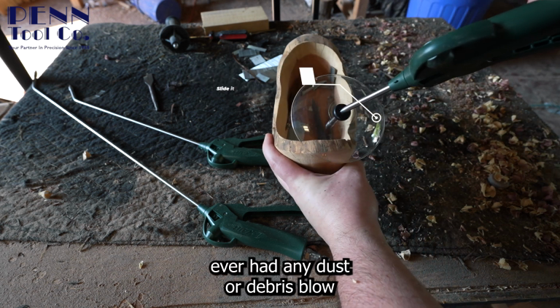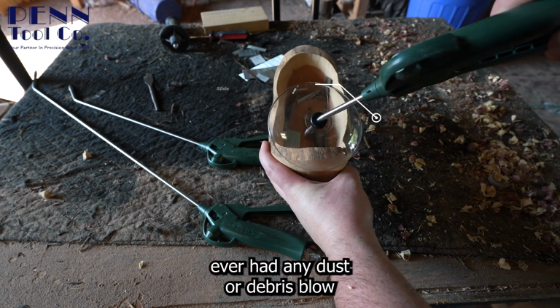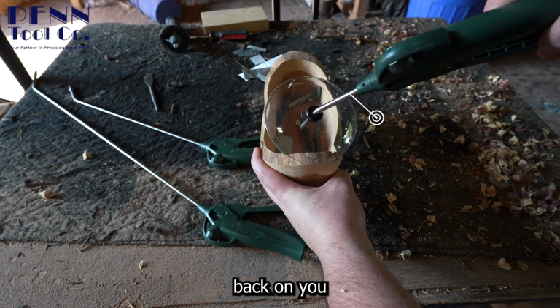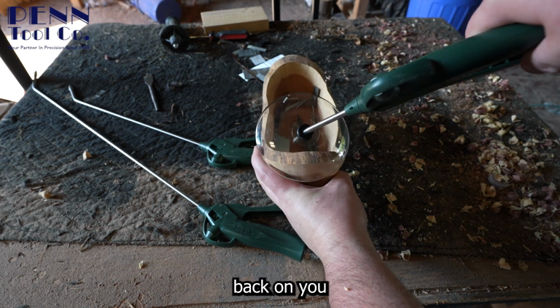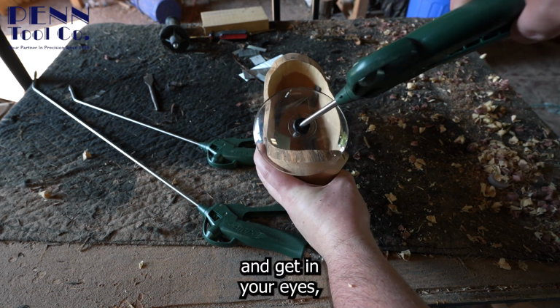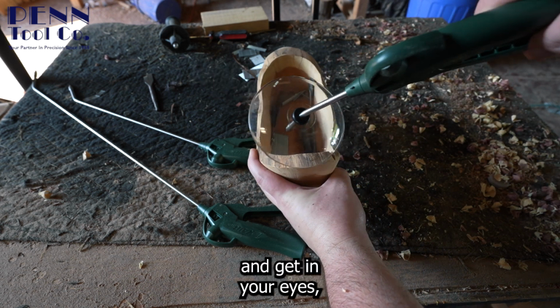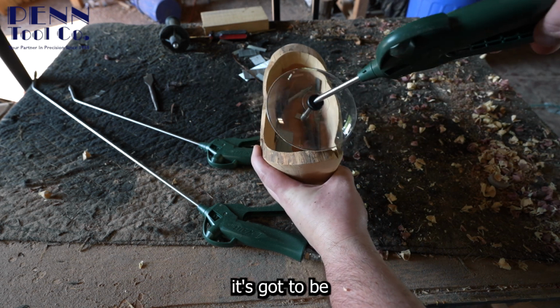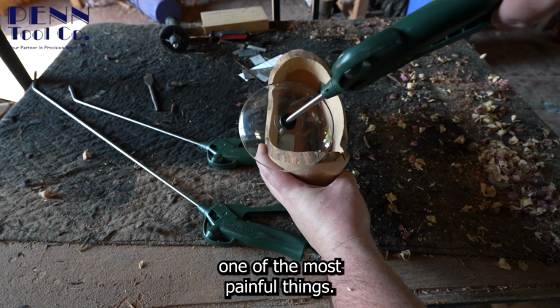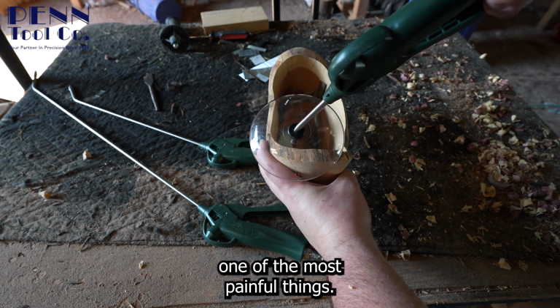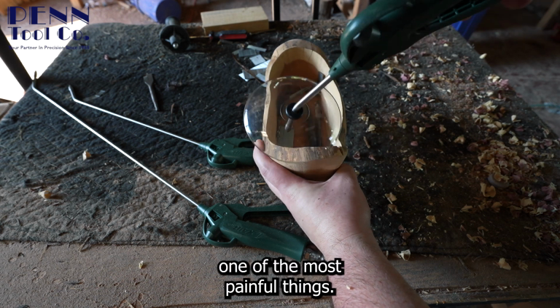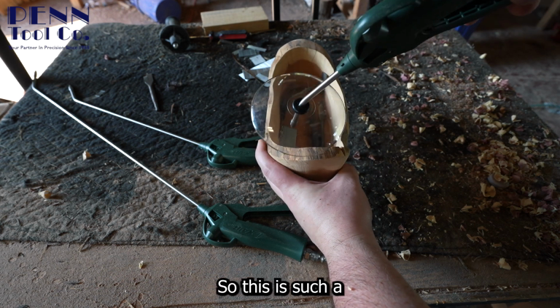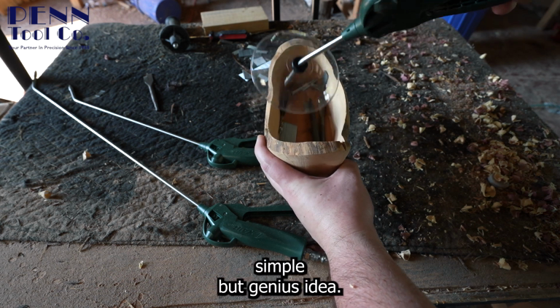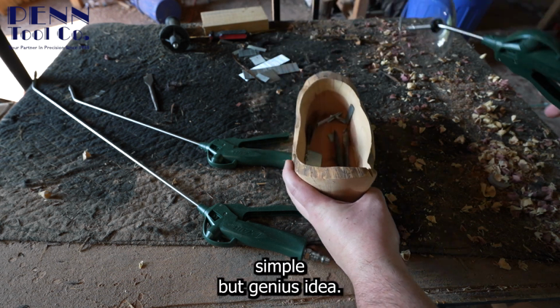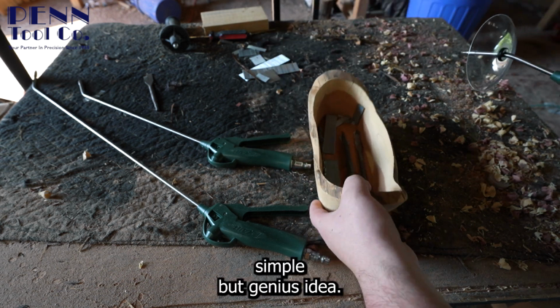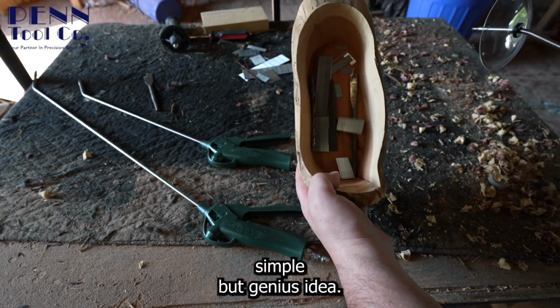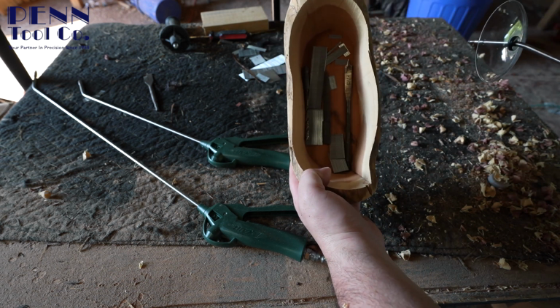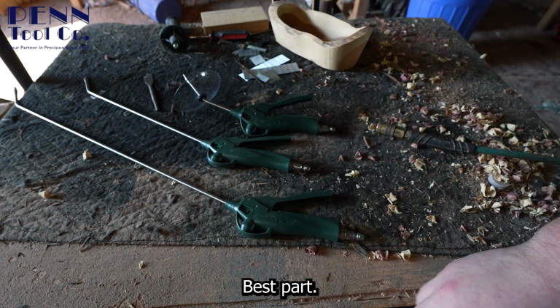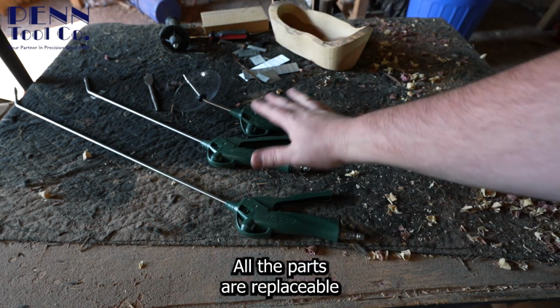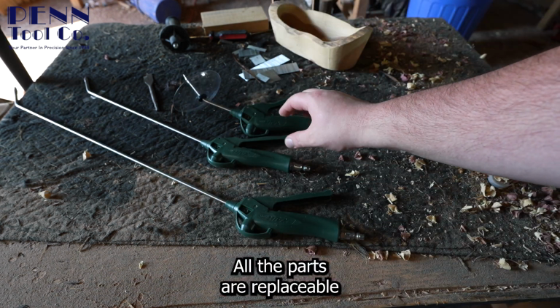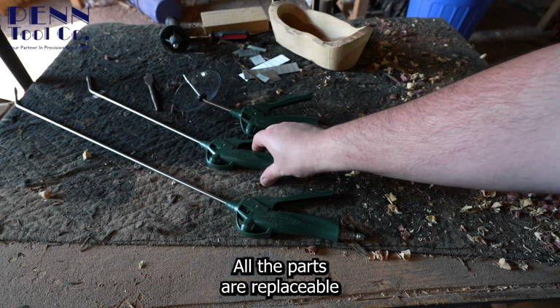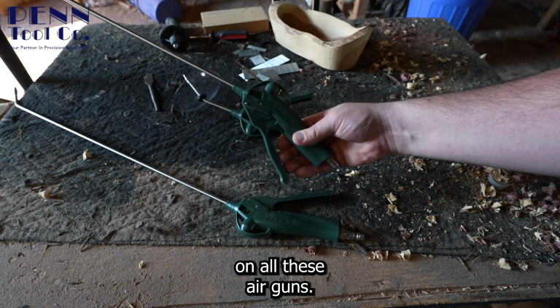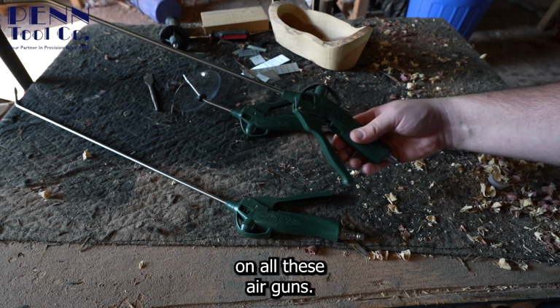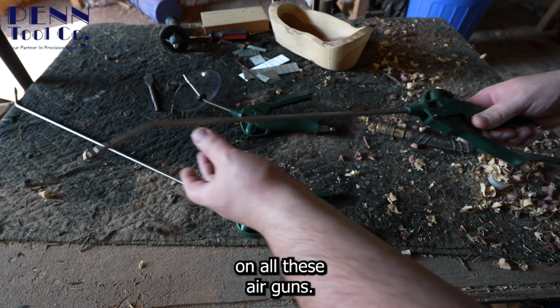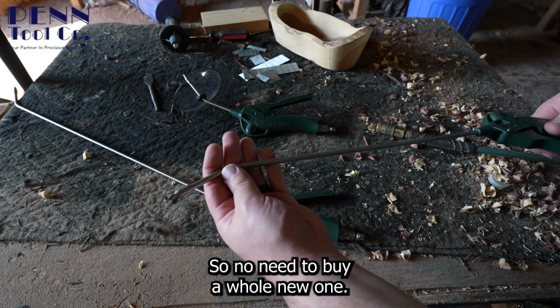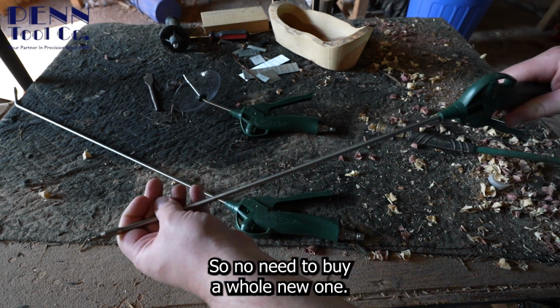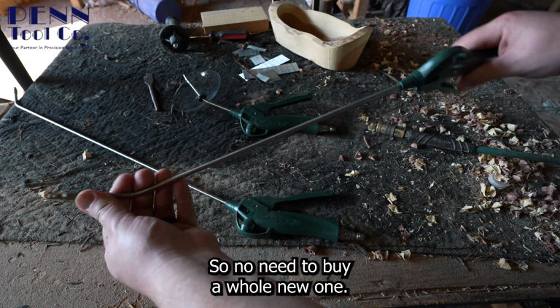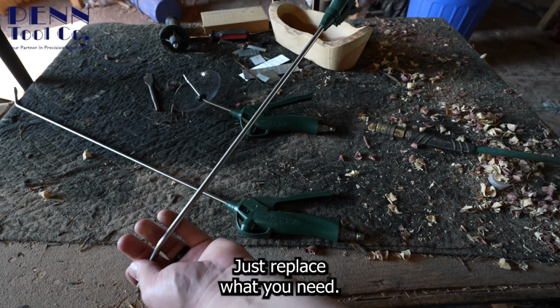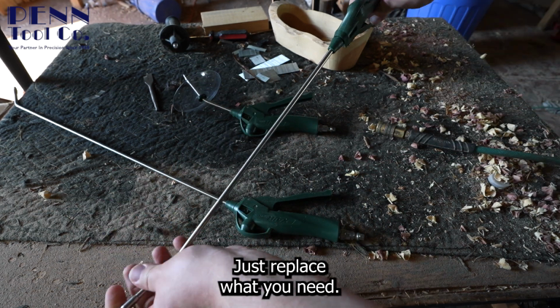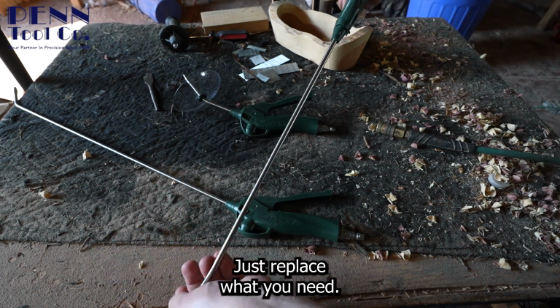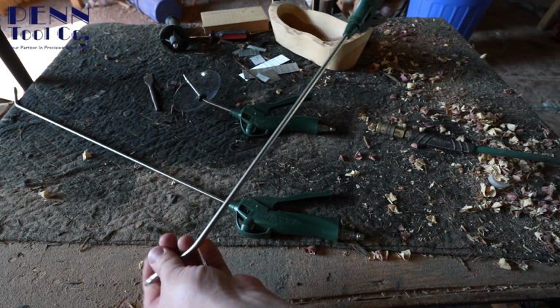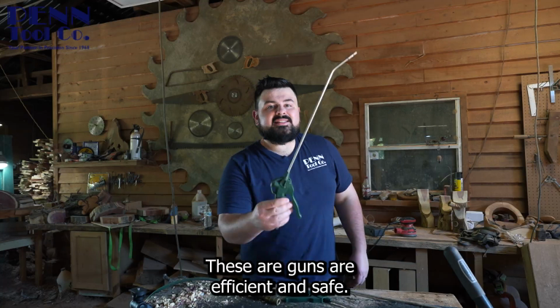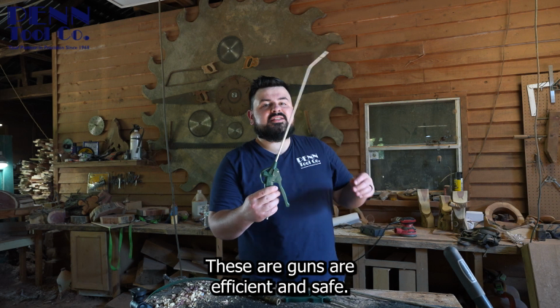This has got to be my favorite accessory — the chip shield. Because if you've ever had dust or debris blow back on you and get in your eyes, it's got to be one of the most painful things. So this is such a simple but genius idea. Best part: all the parts are replaceable on all these air guns, so no need to buy a whole new one — just replace what you need.